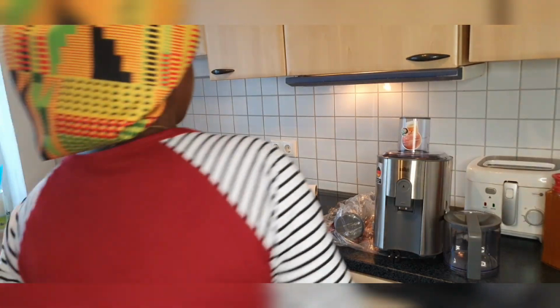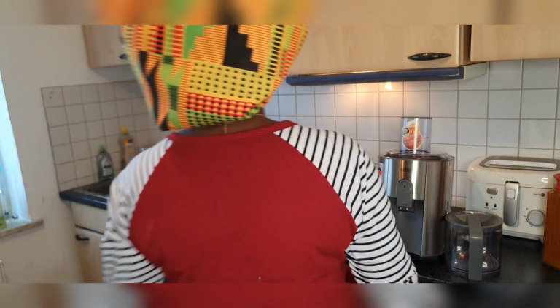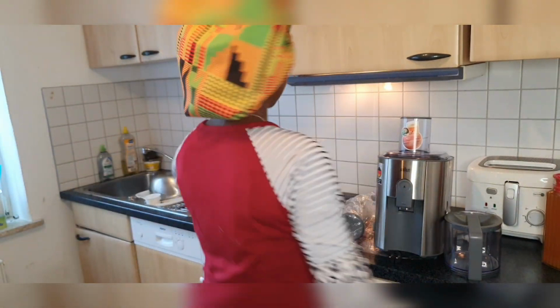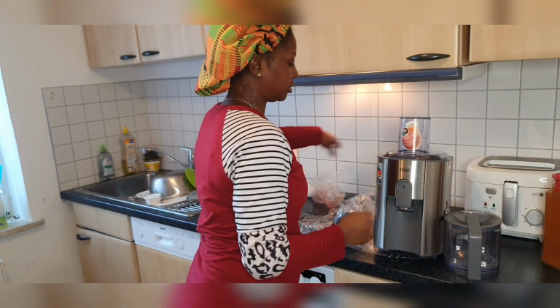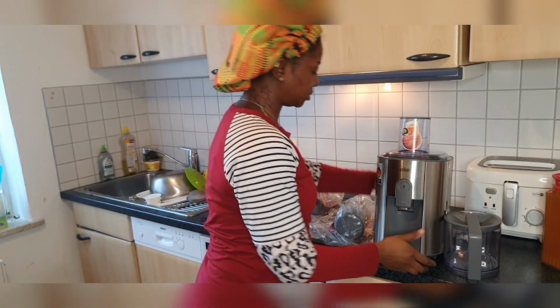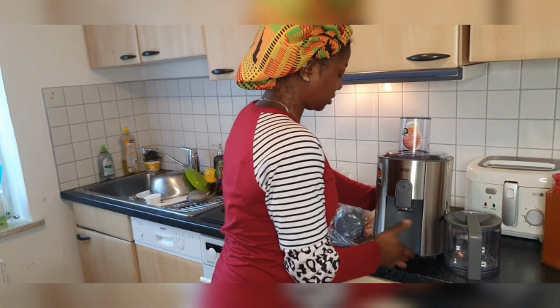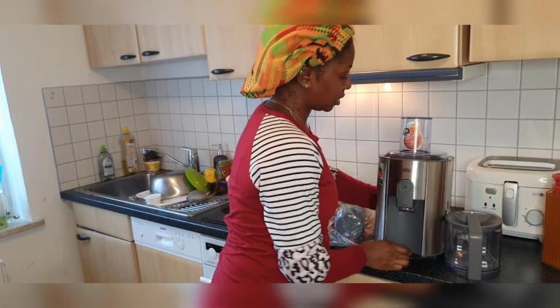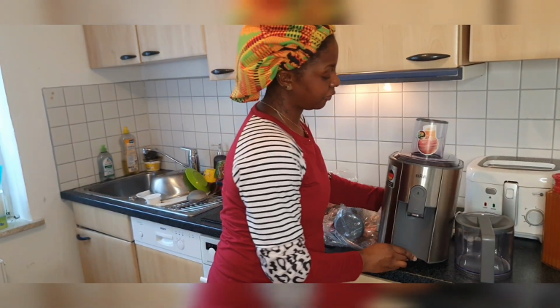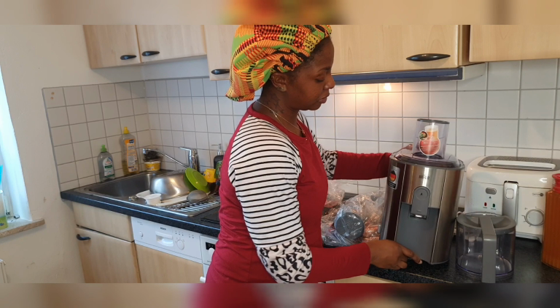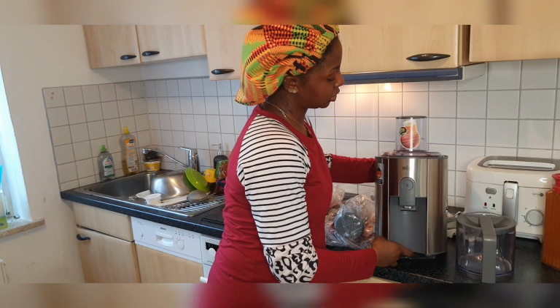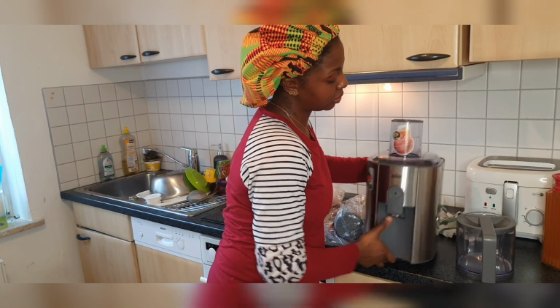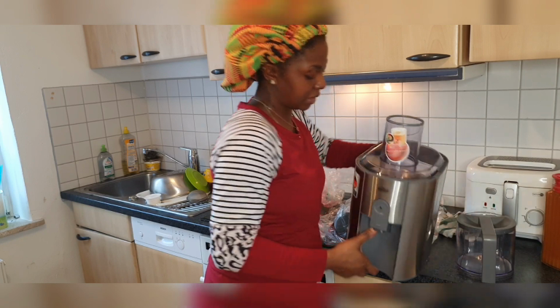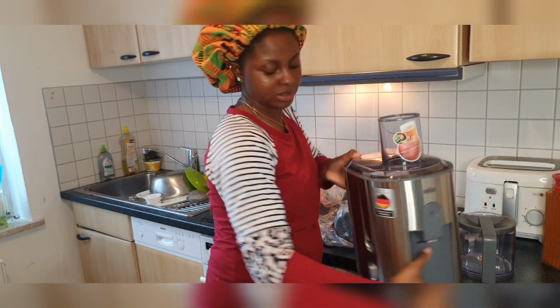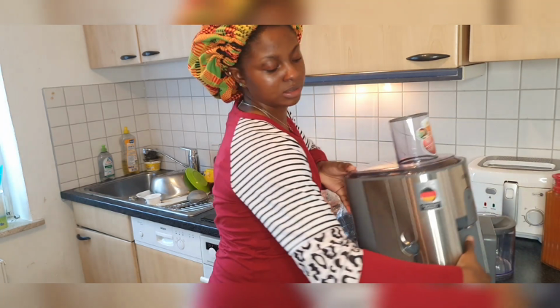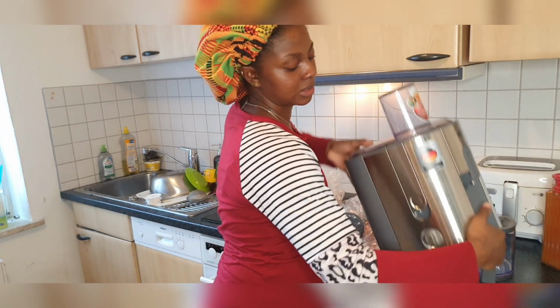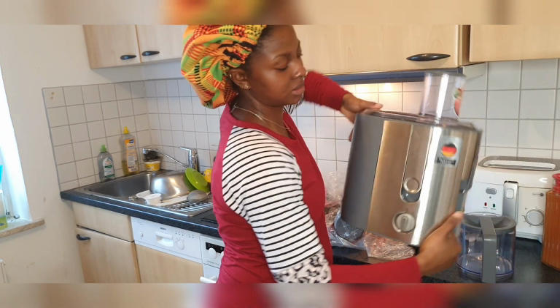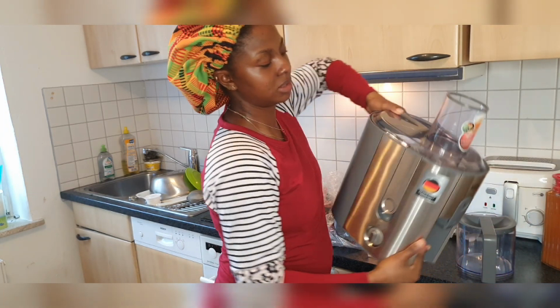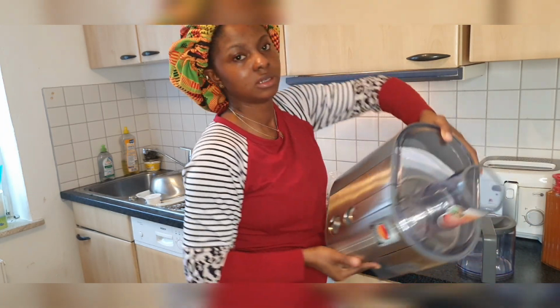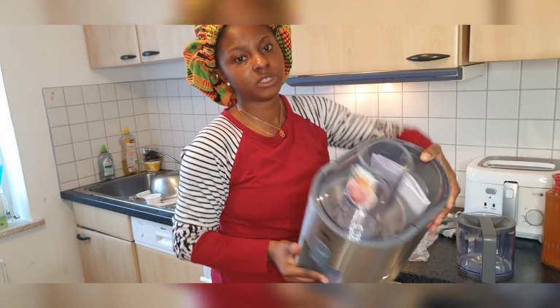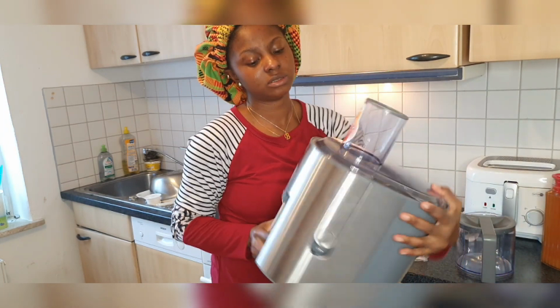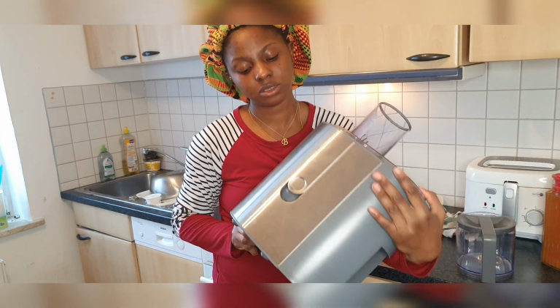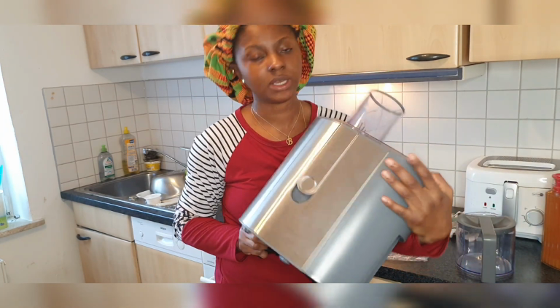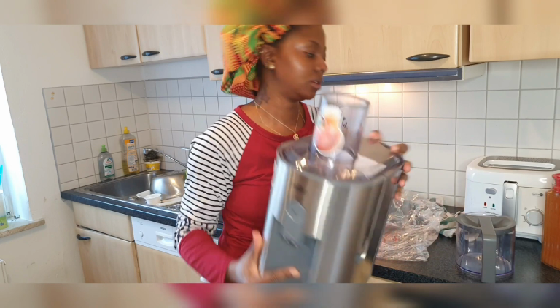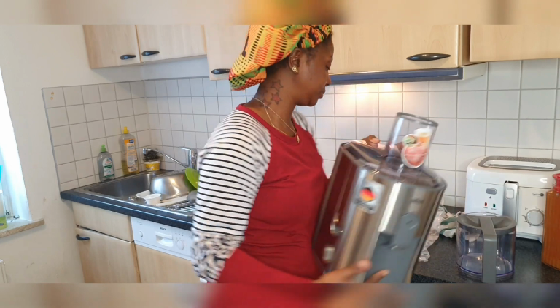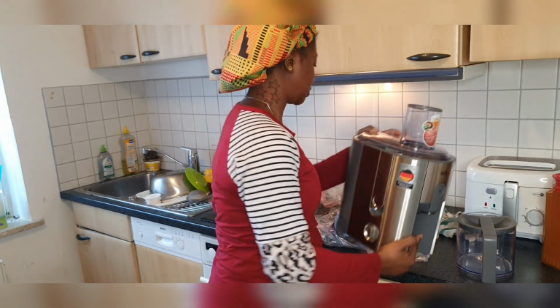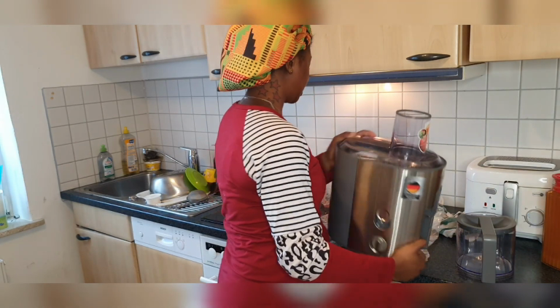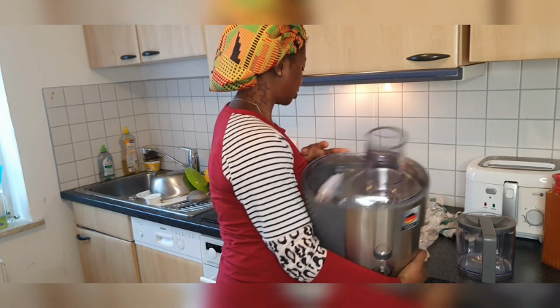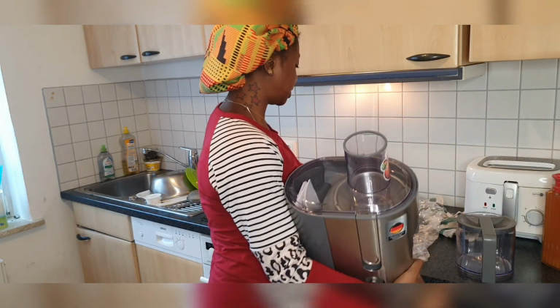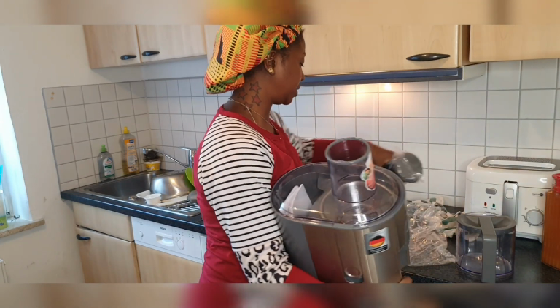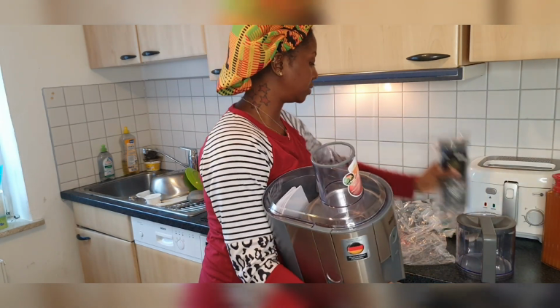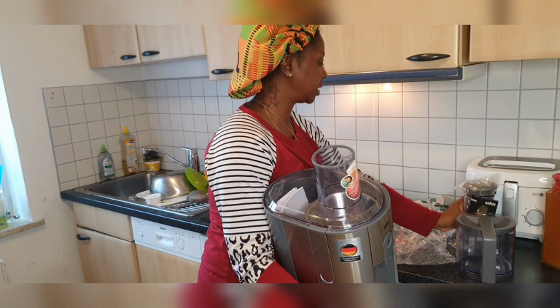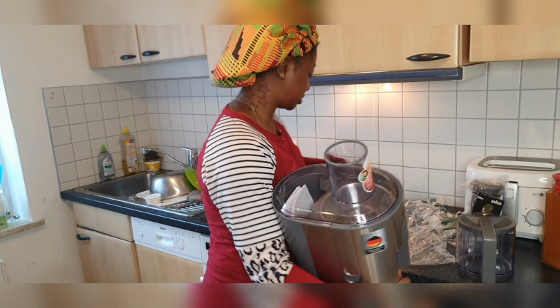So guys, I'm done. I've properly cleaned it. Look at that — everything is looking new again. So now I'm going to put it away inside the cabinet.